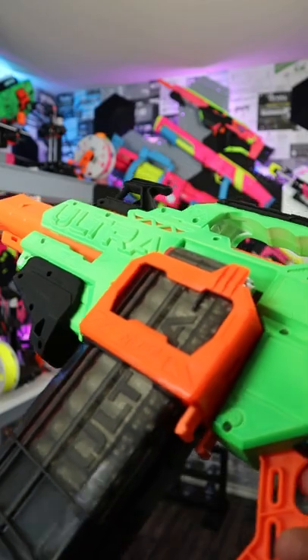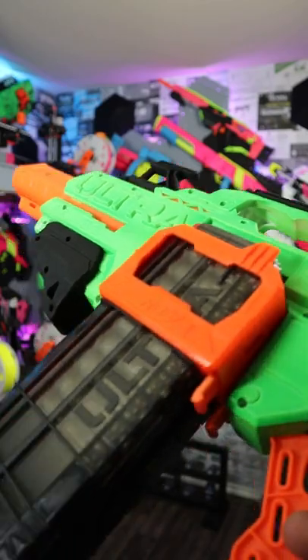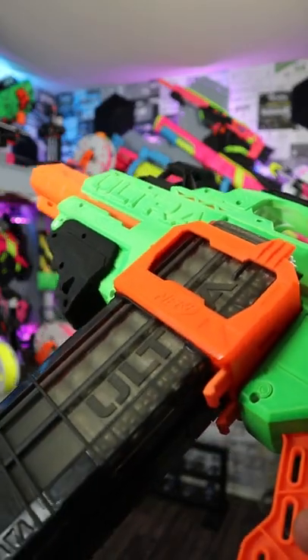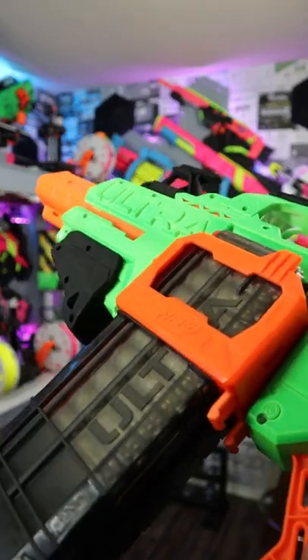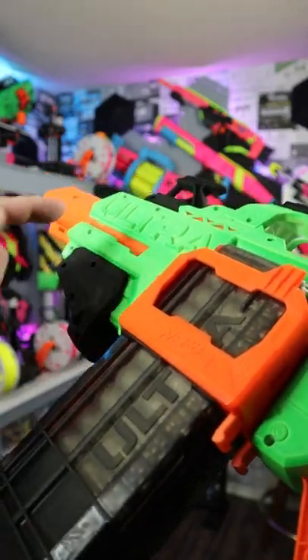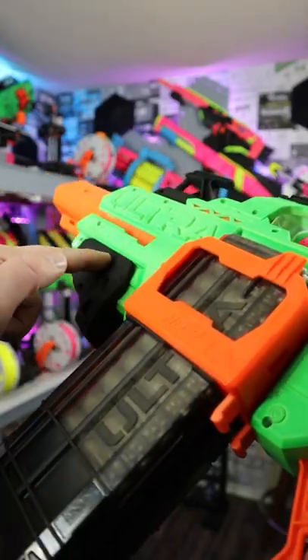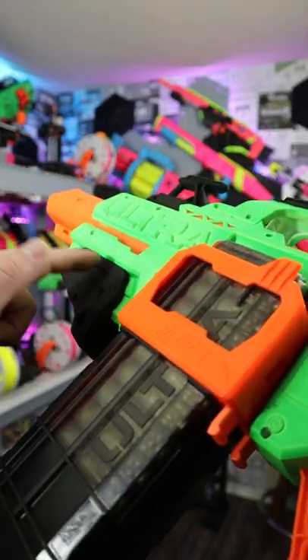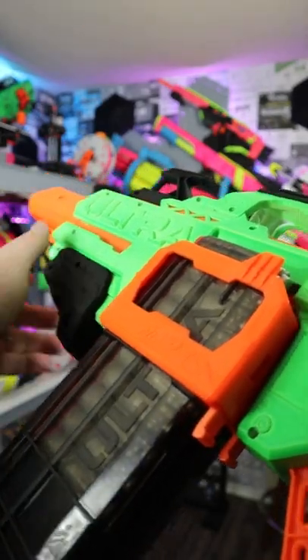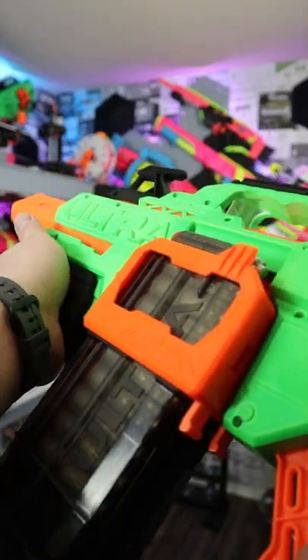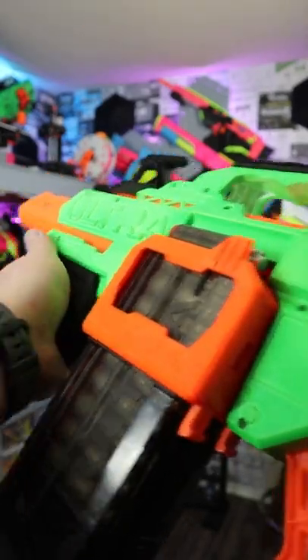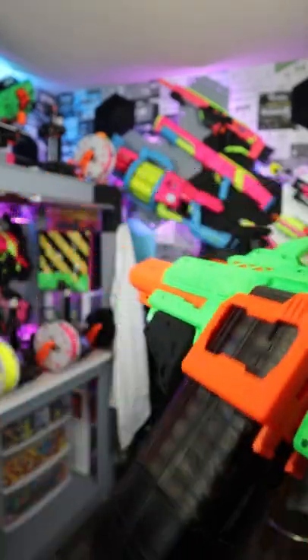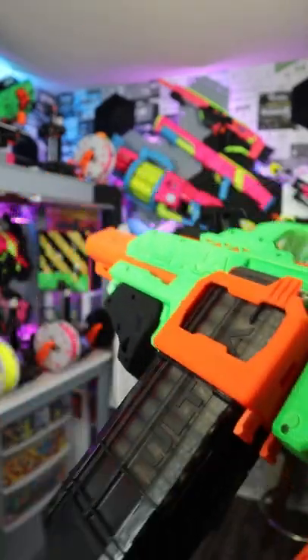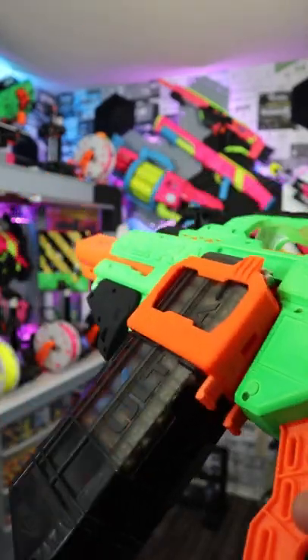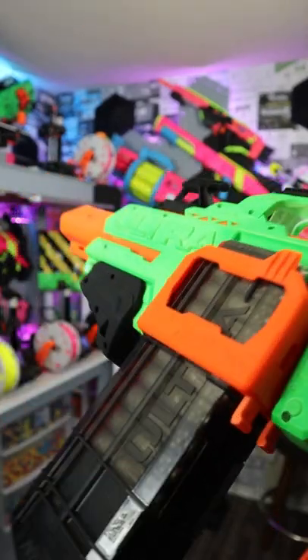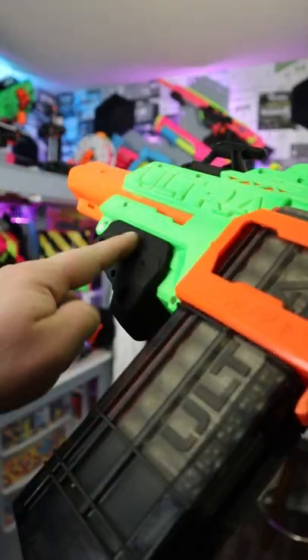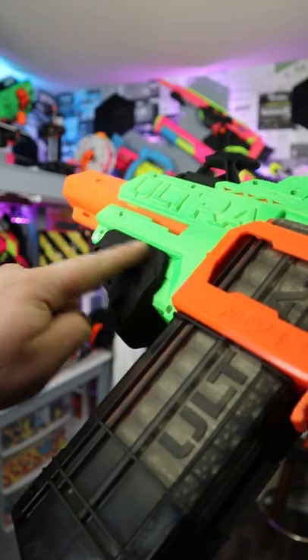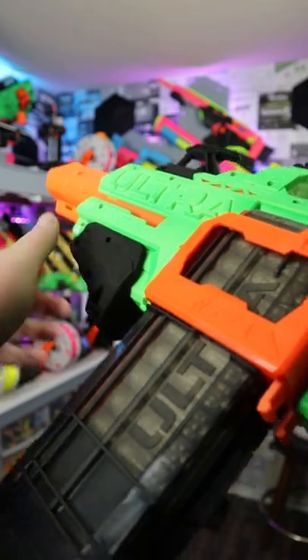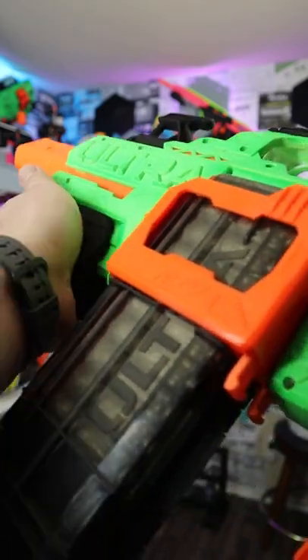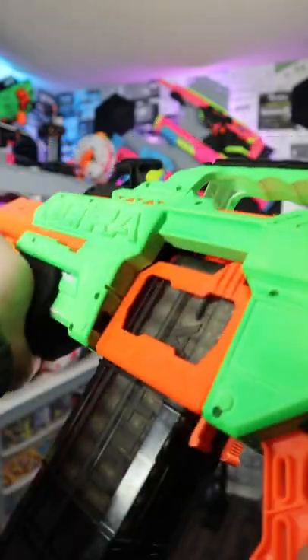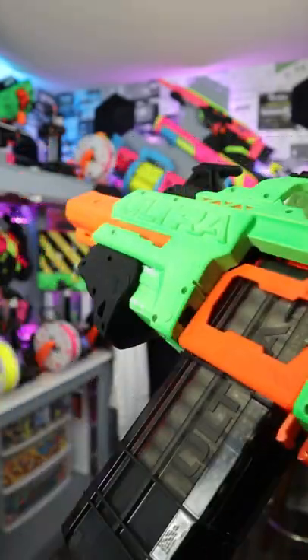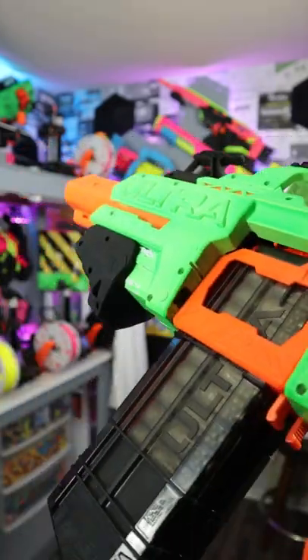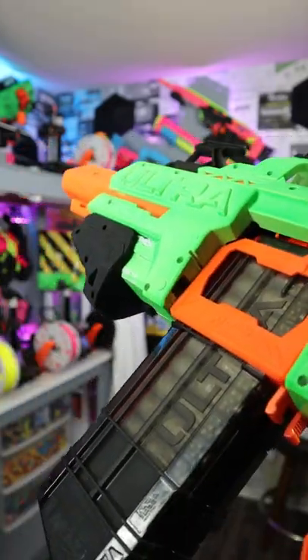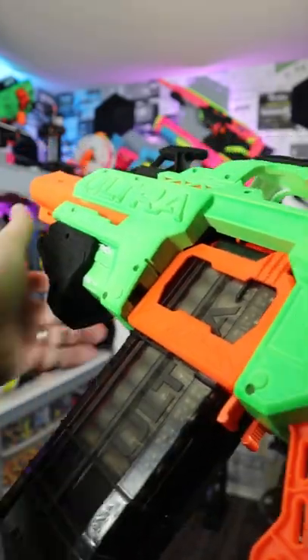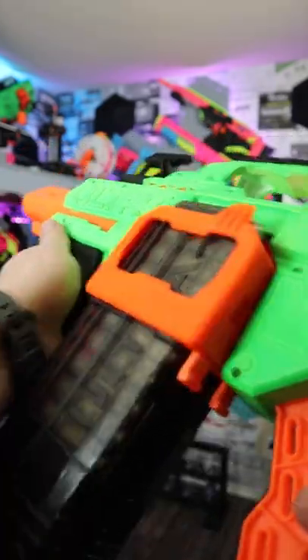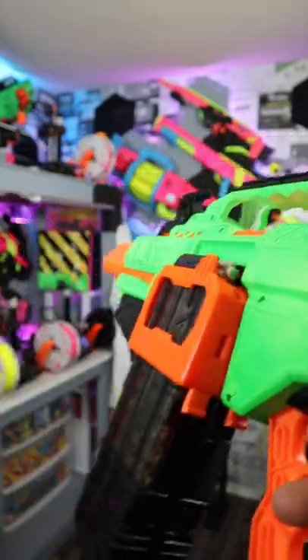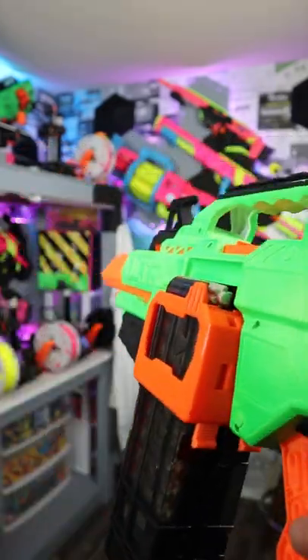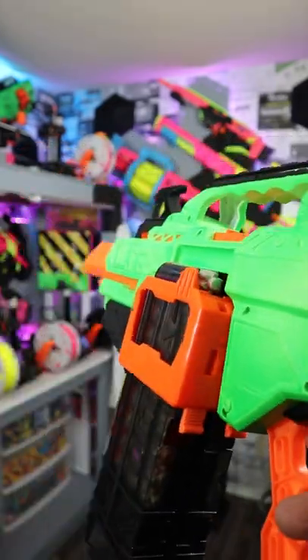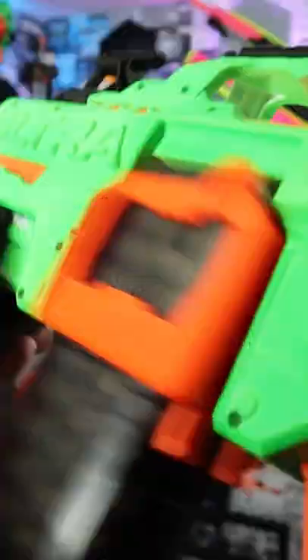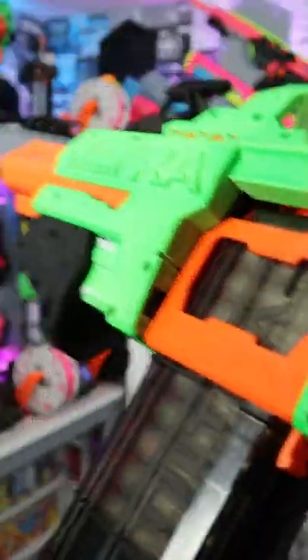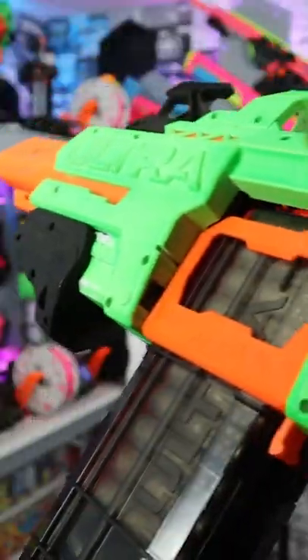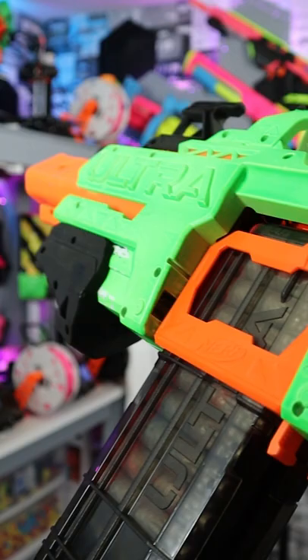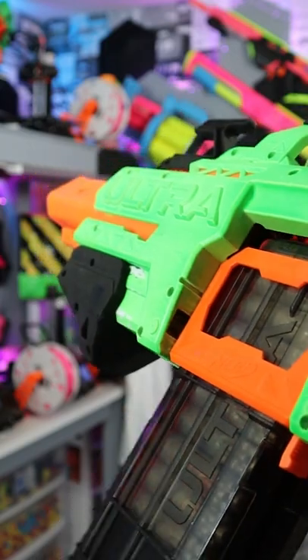So the first mod that I did was right here — this guy was a little bit loose. Like when you would do this, this thing would move back and forth. I've actually increased the spring tension, so now it has a nice good firm switch.